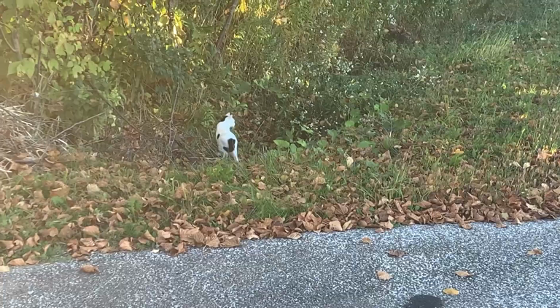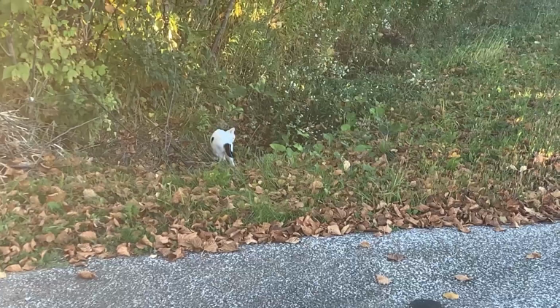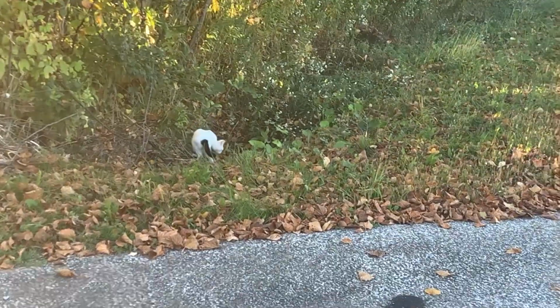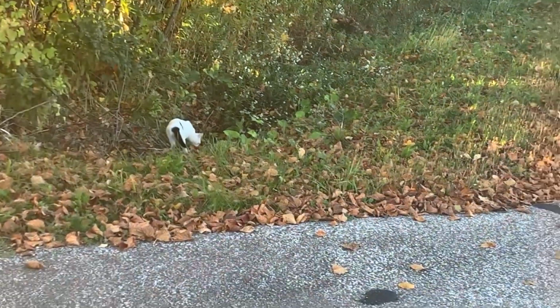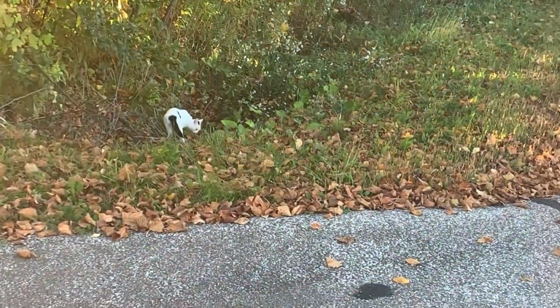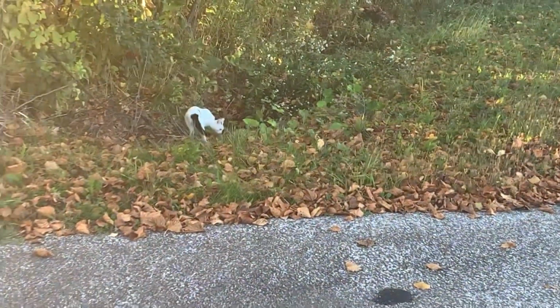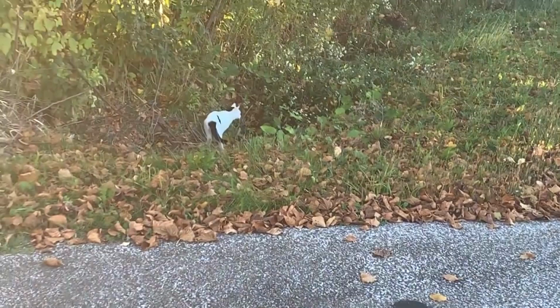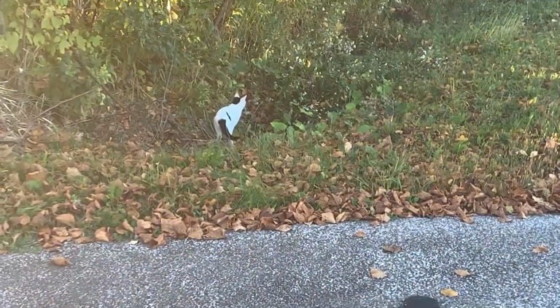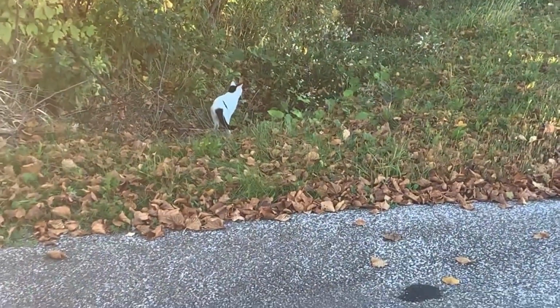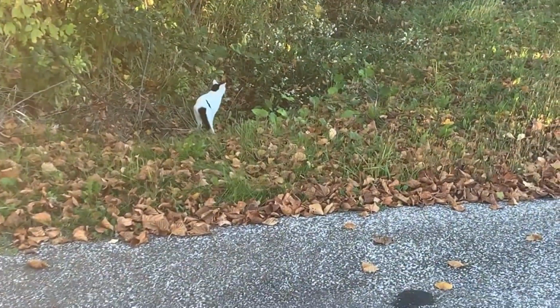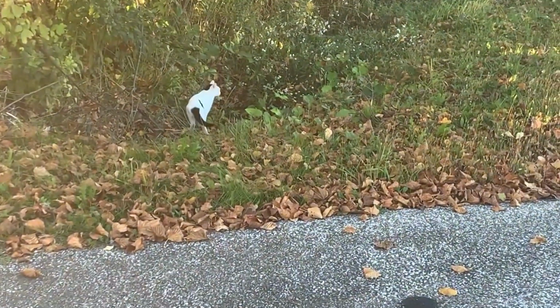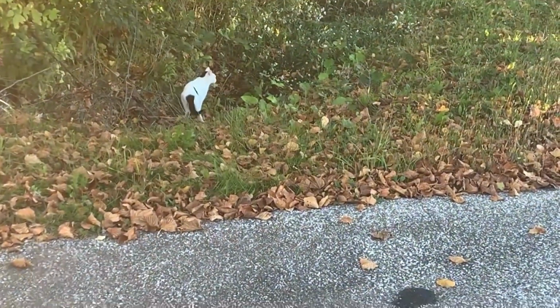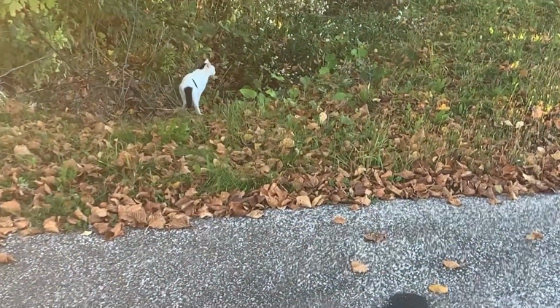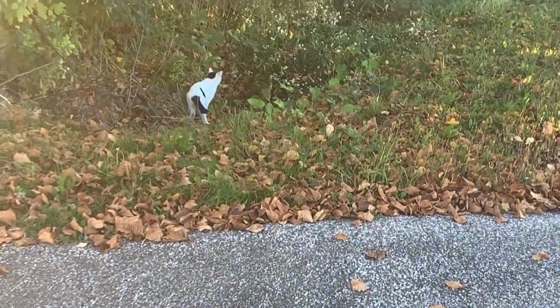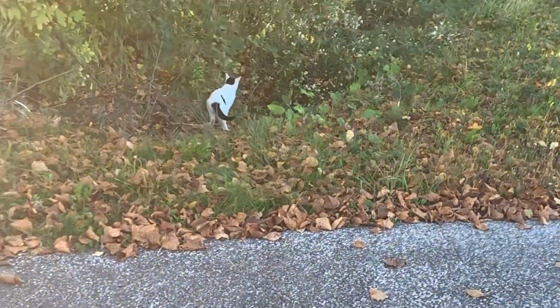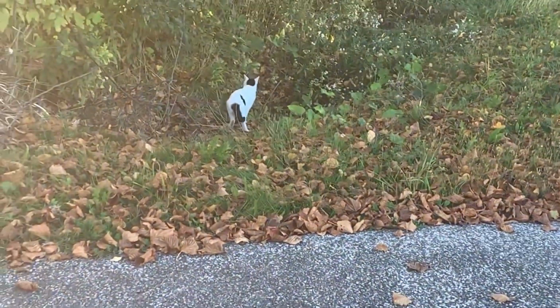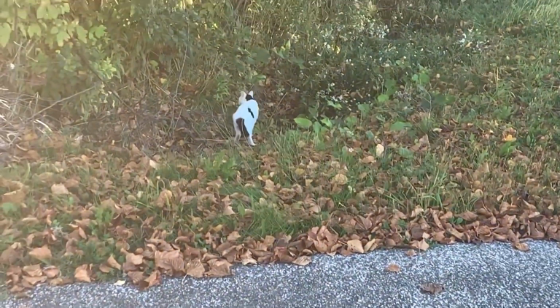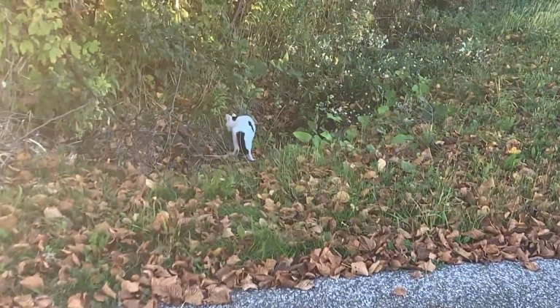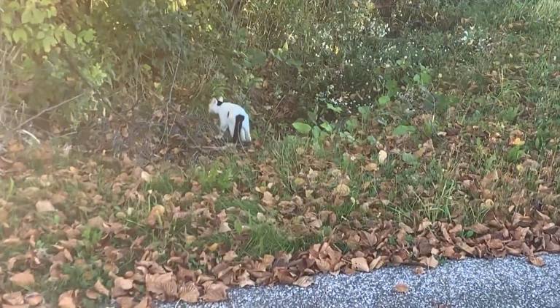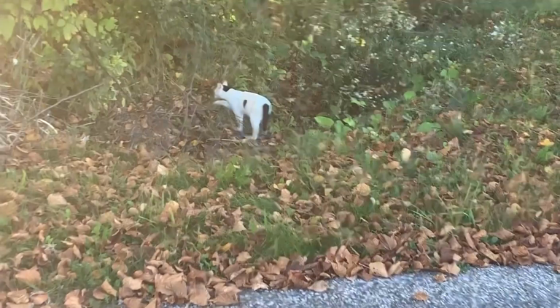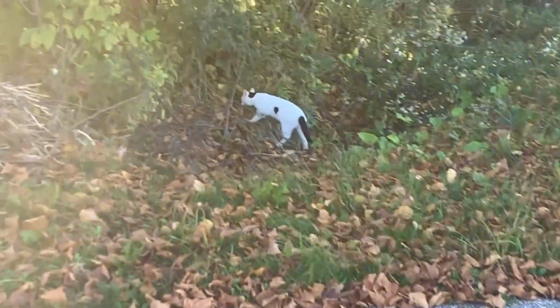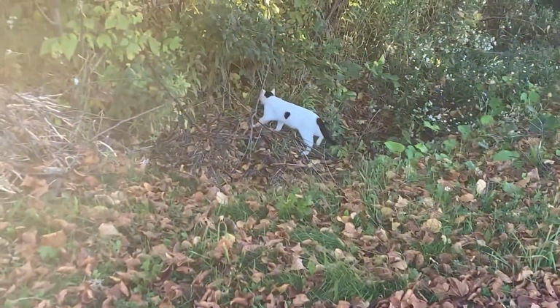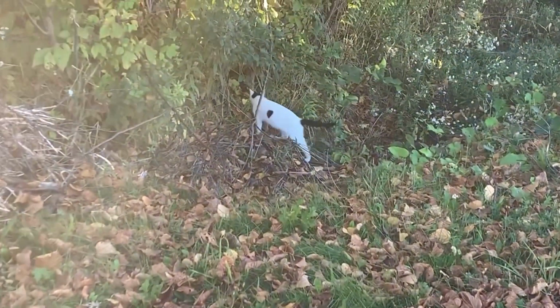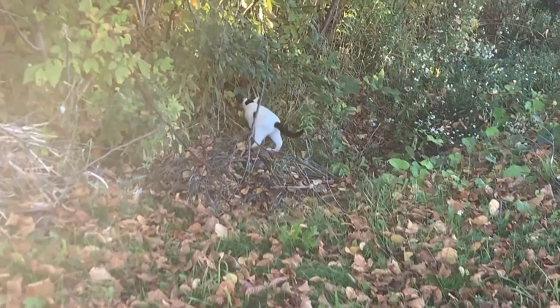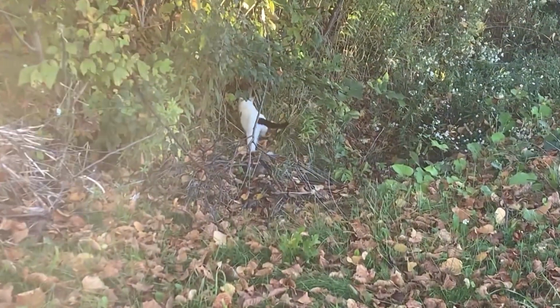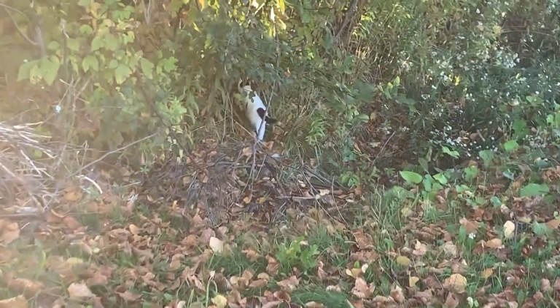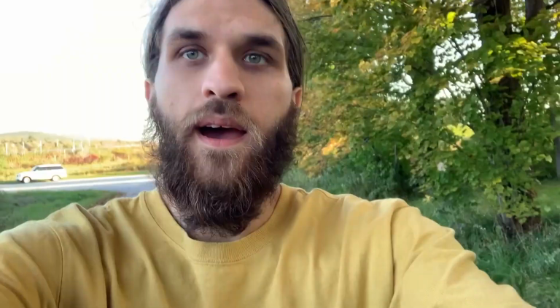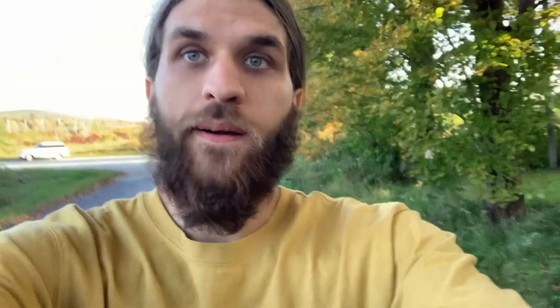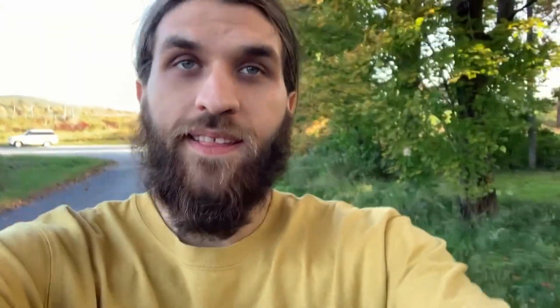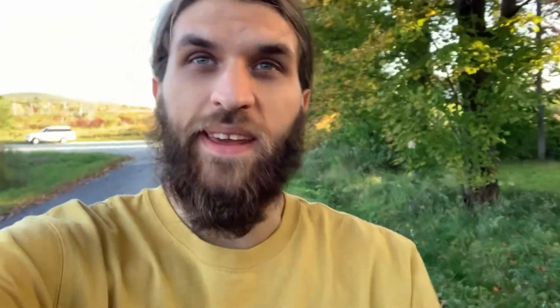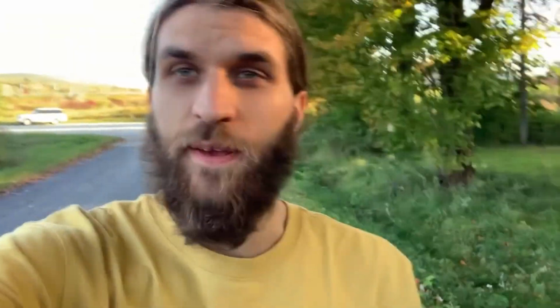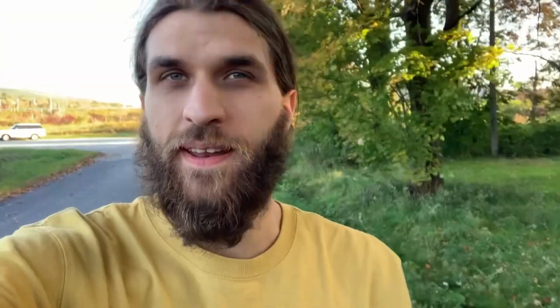We're supposed to be geocaching and I found a kitty. Come here, kitty kitty. Okay I guess I'm not making a kitty friend today.